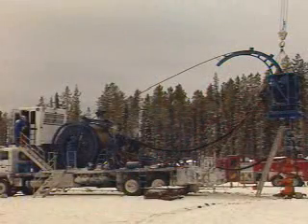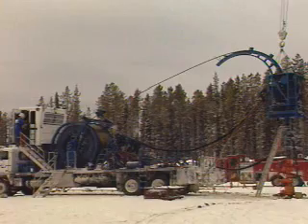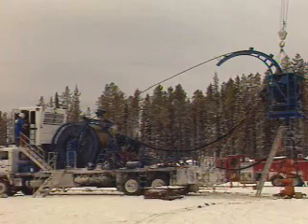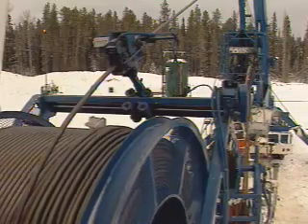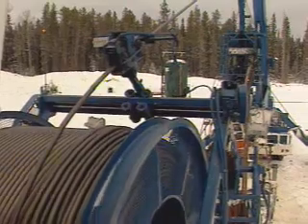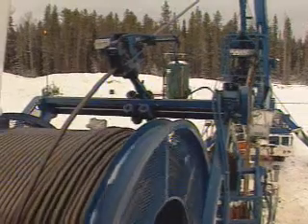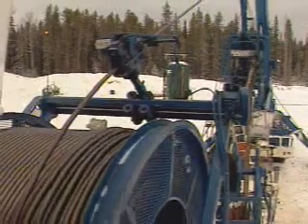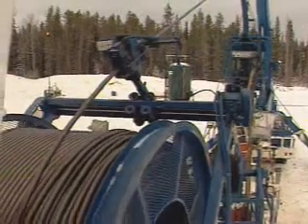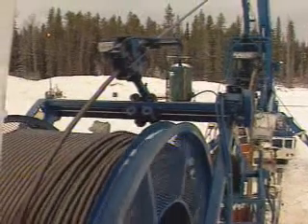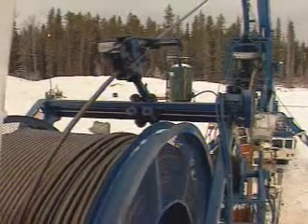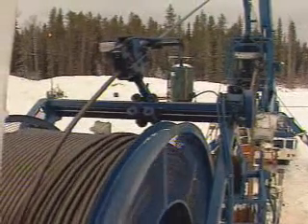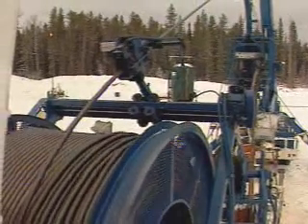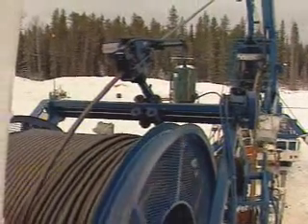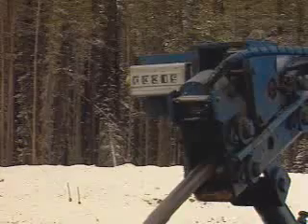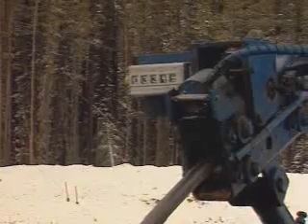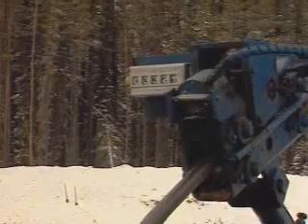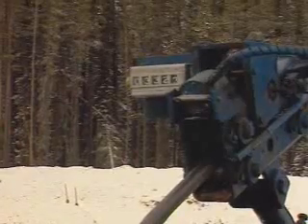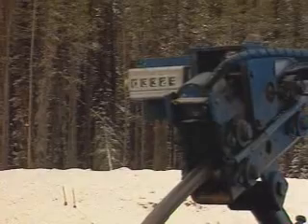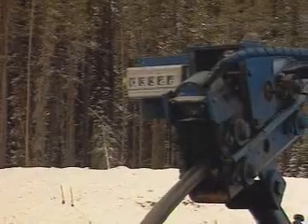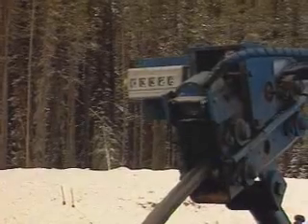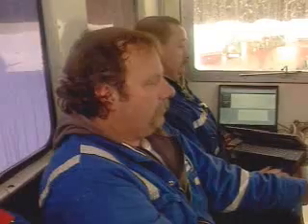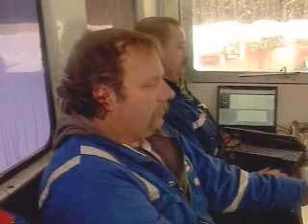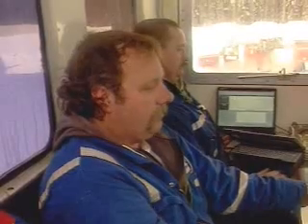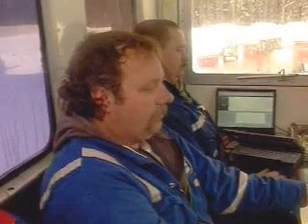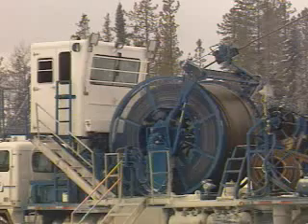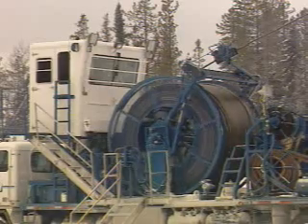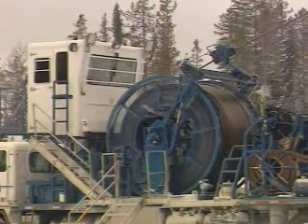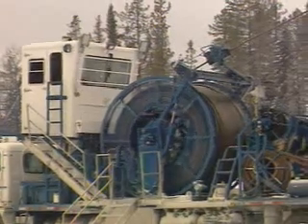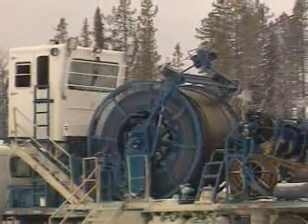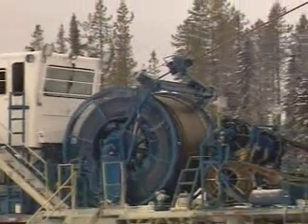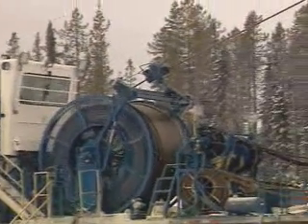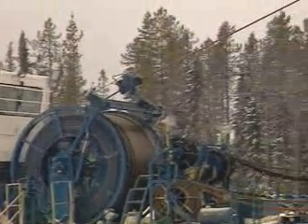When the all-clear is given, the injector lowers the pipe. The coiled tubing unit is left inside the well for as long as it's required to perform a variety of different tasks.